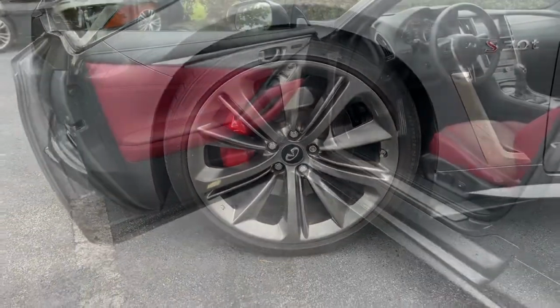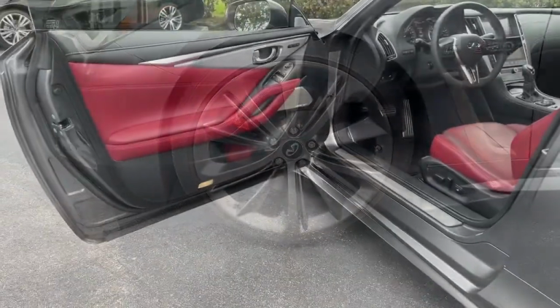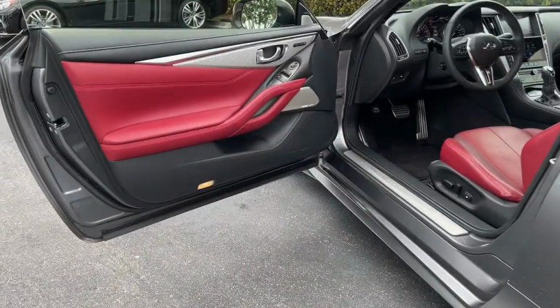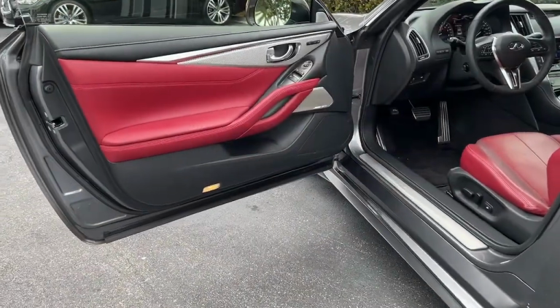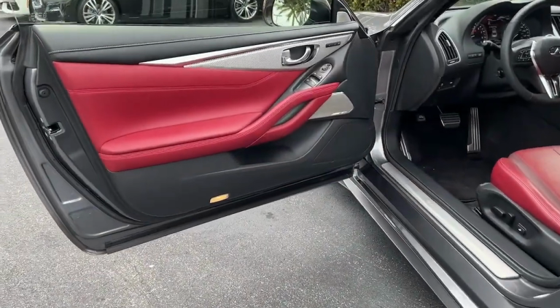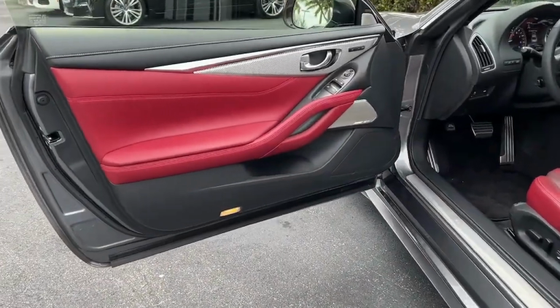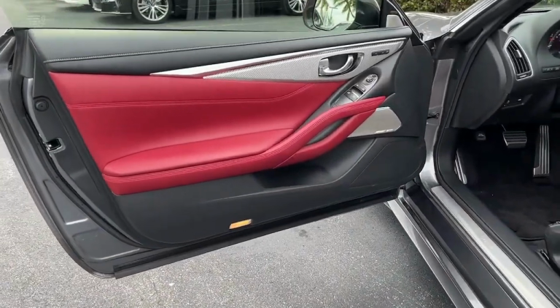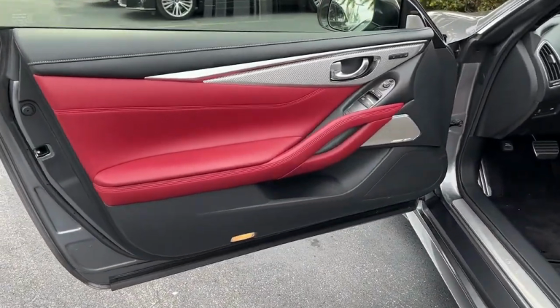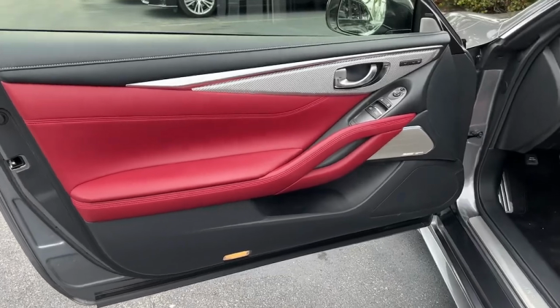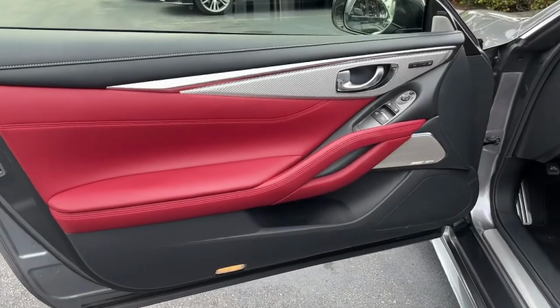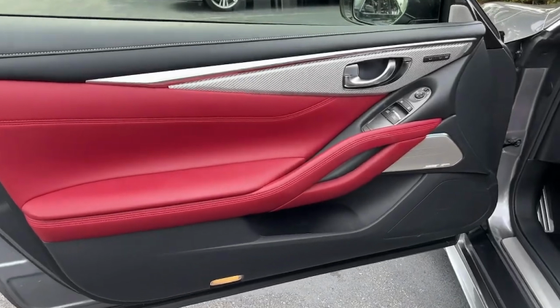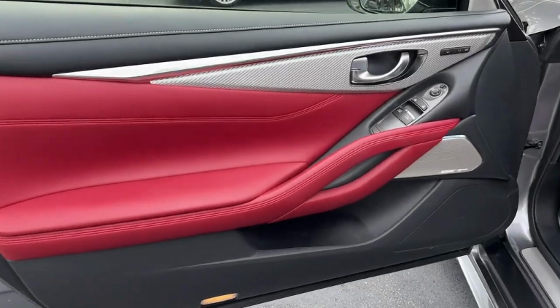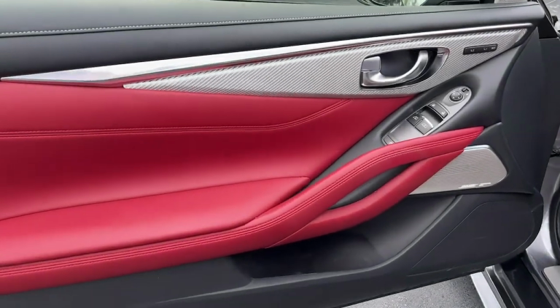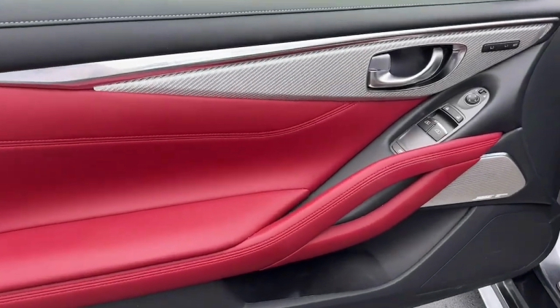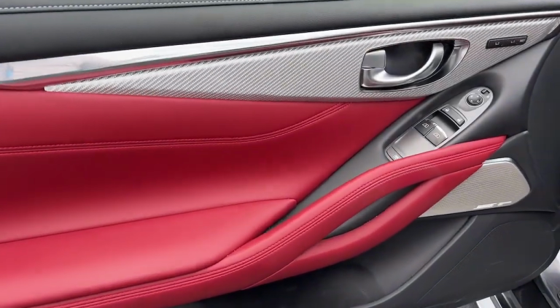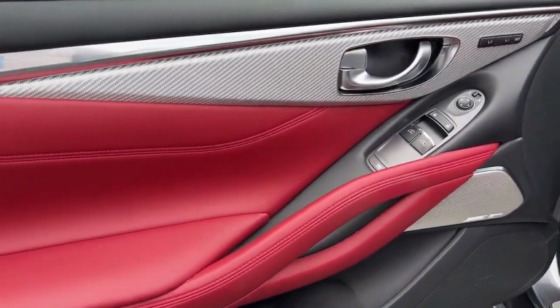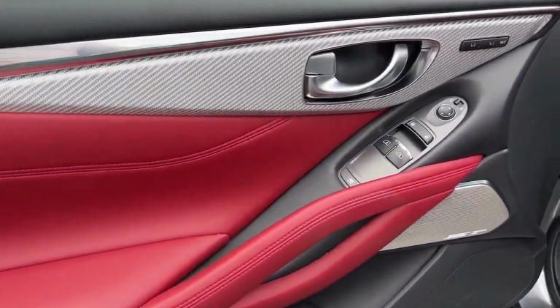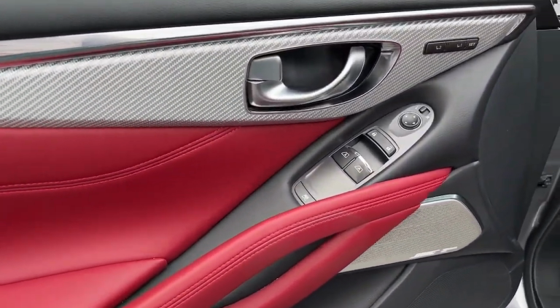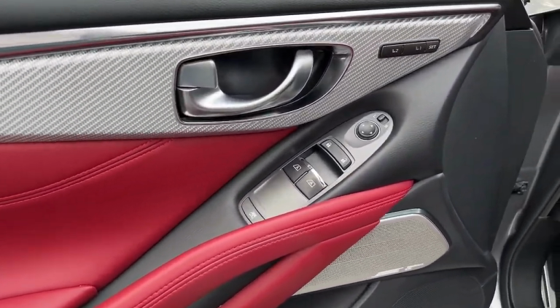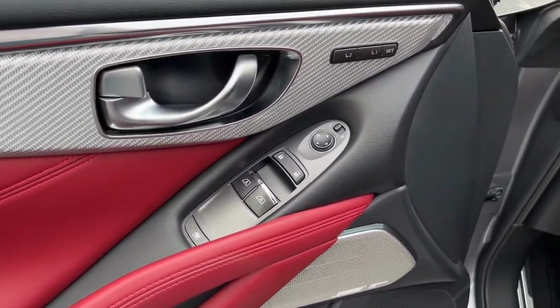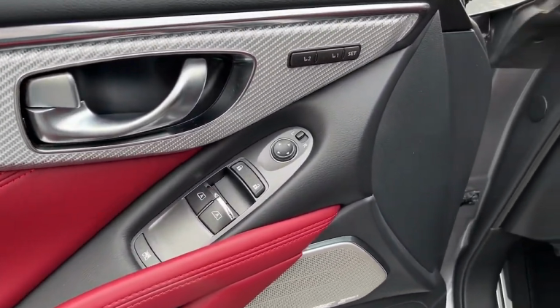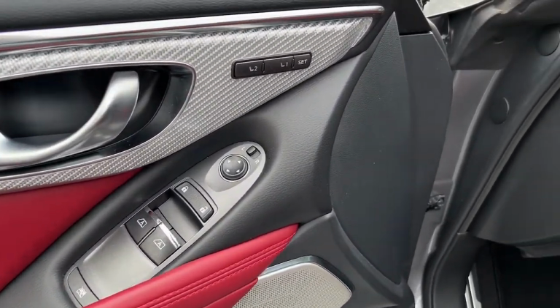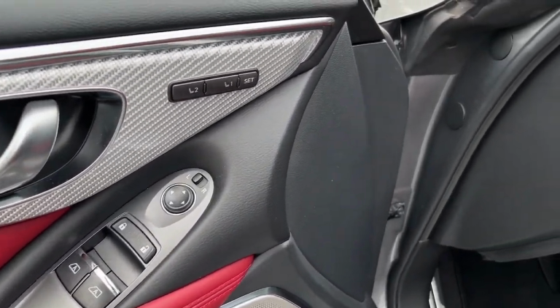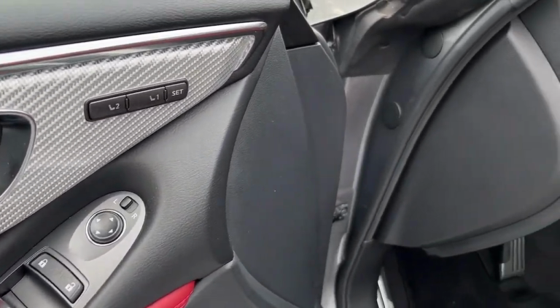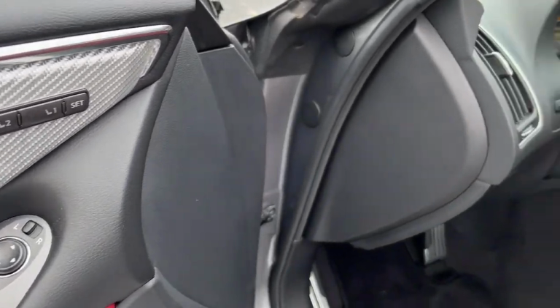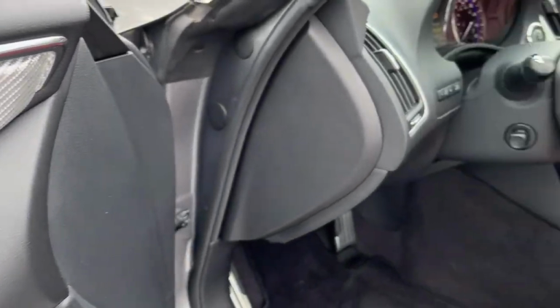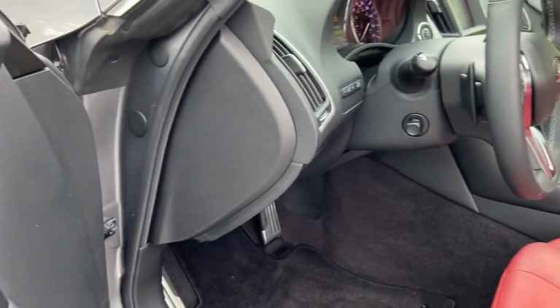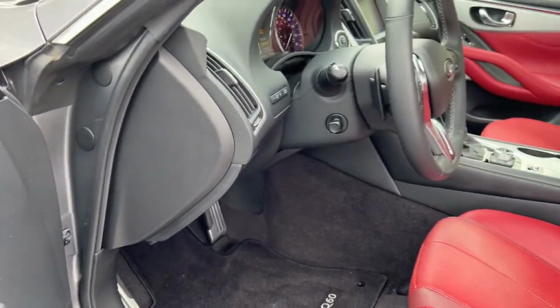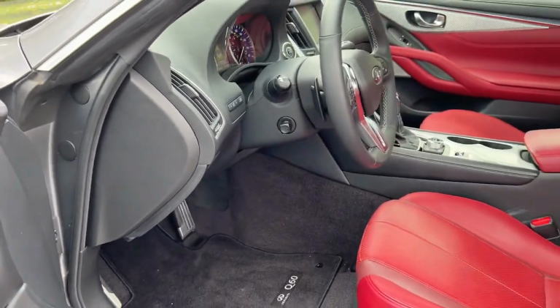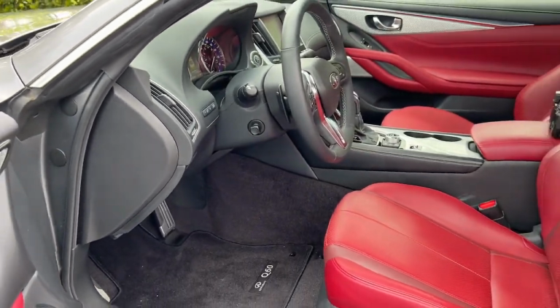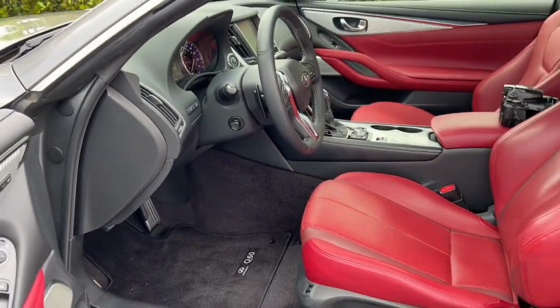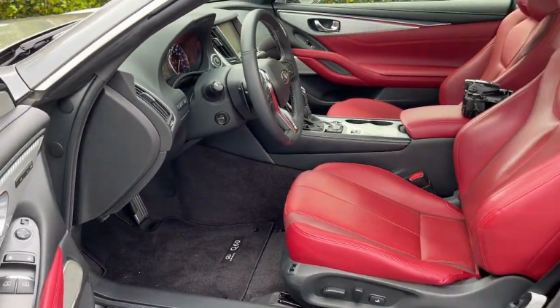Rediscover the pleasure of driving when you get behind the wheel of this stunning Q60. Come in for a fun and easy road test. Our team will make it the best part of your day.